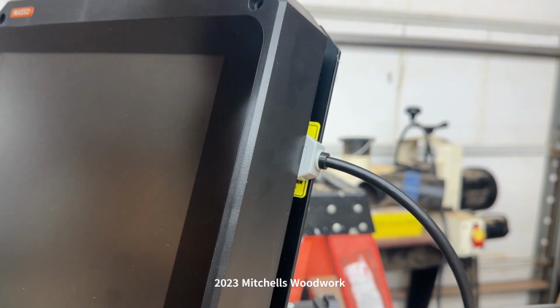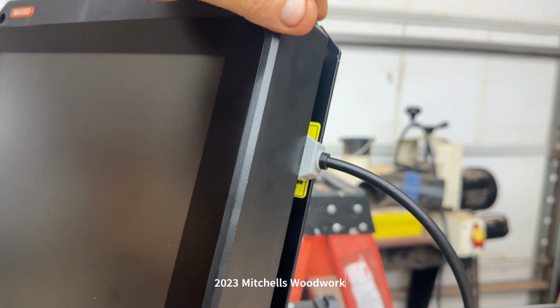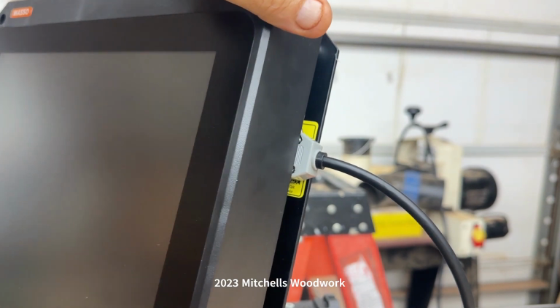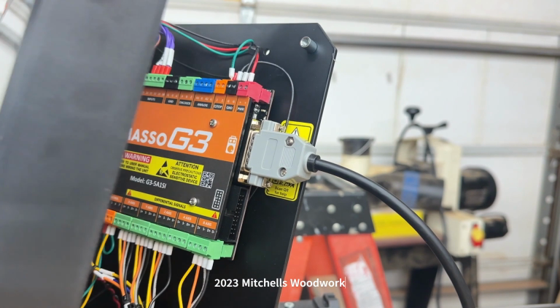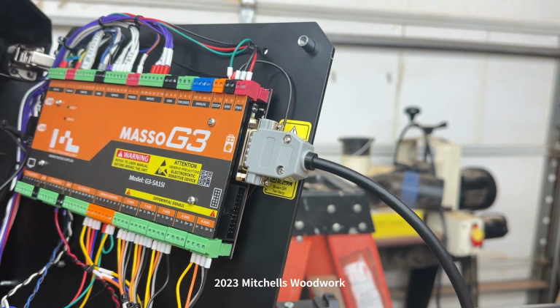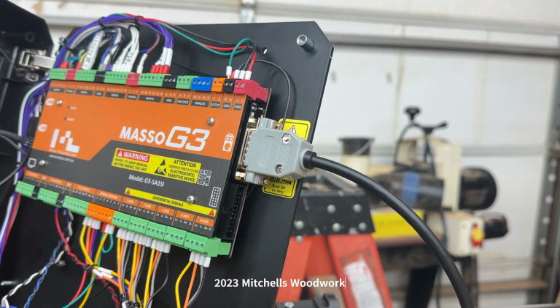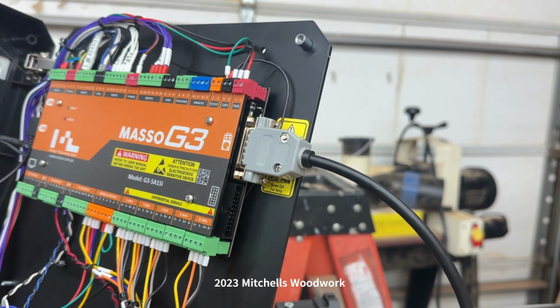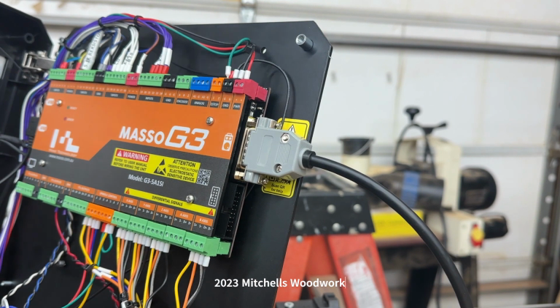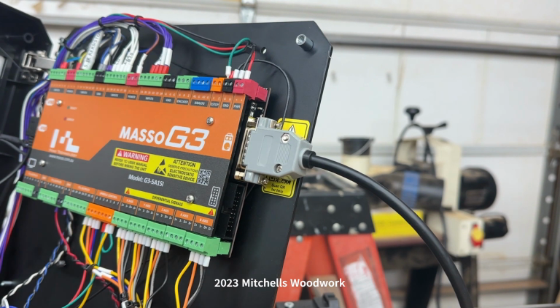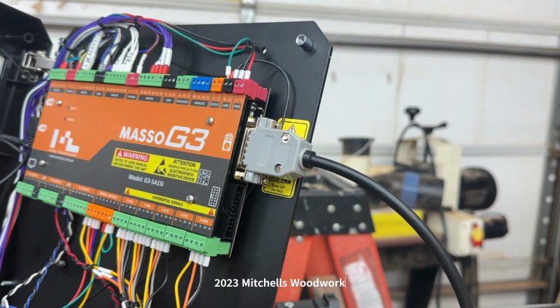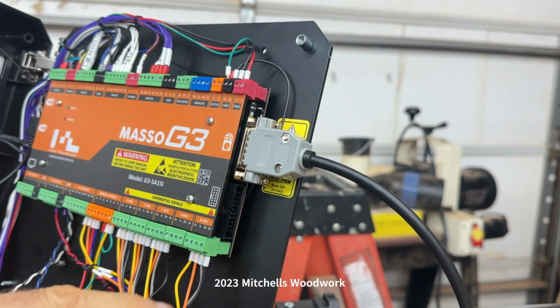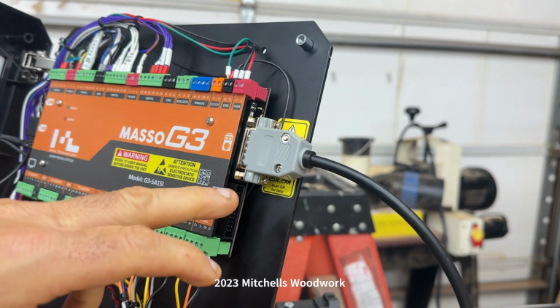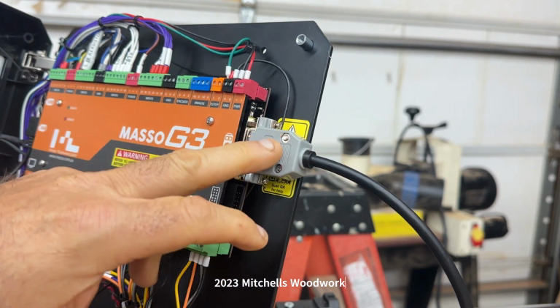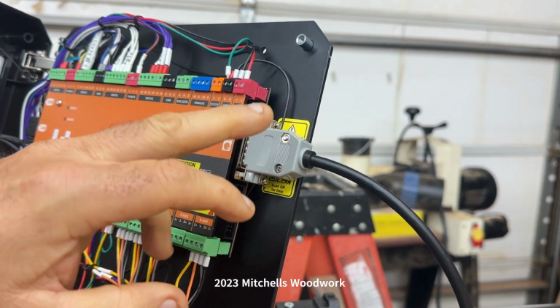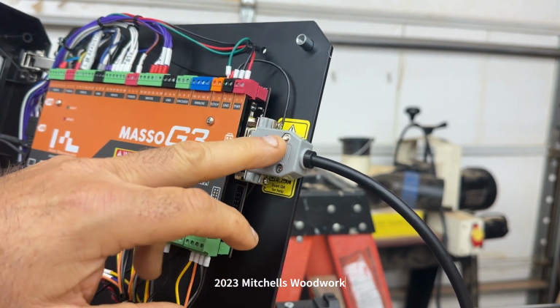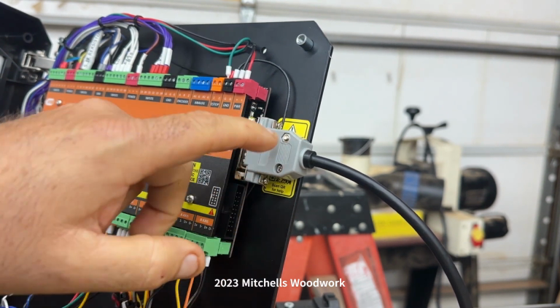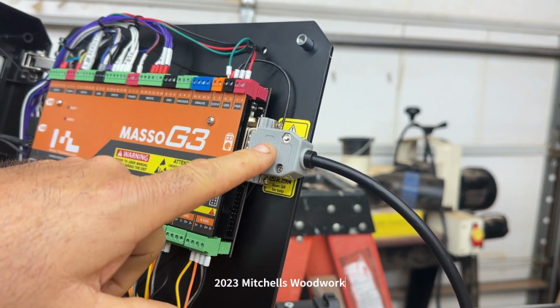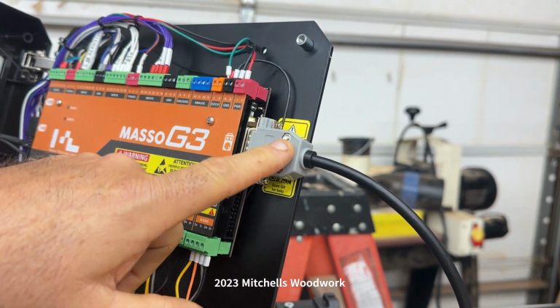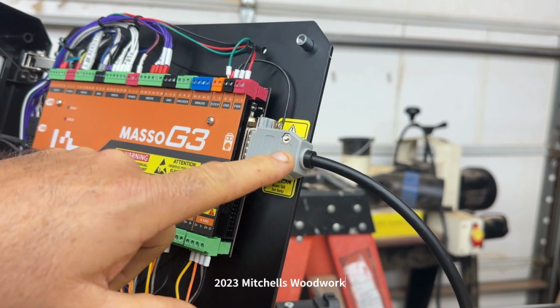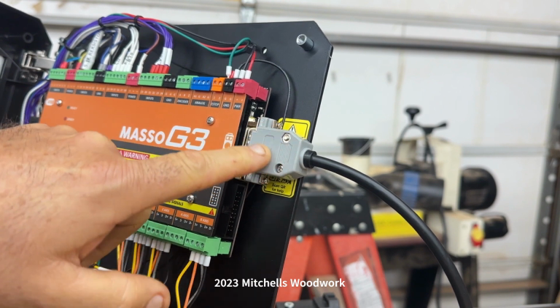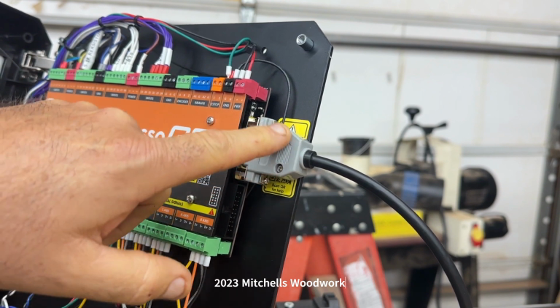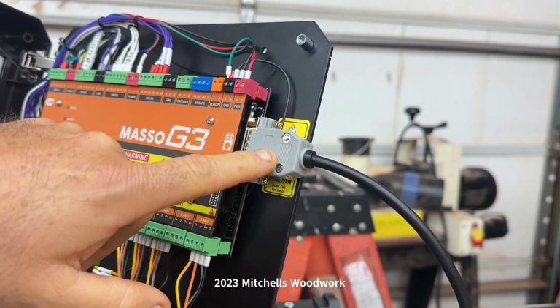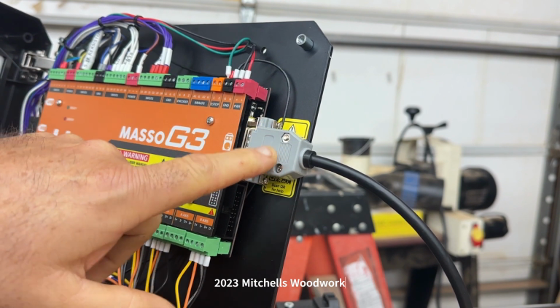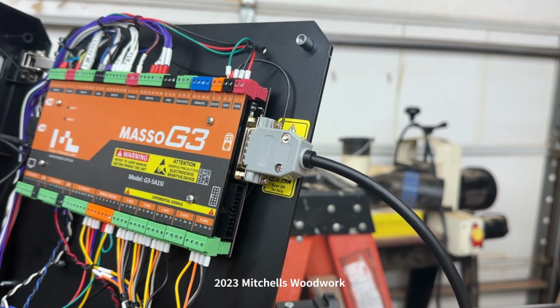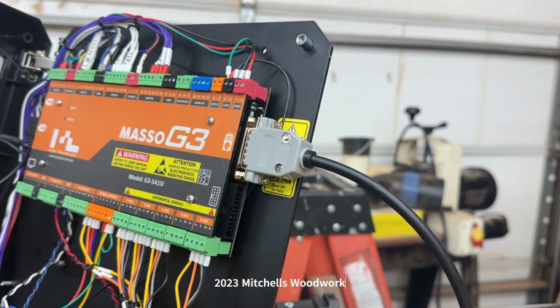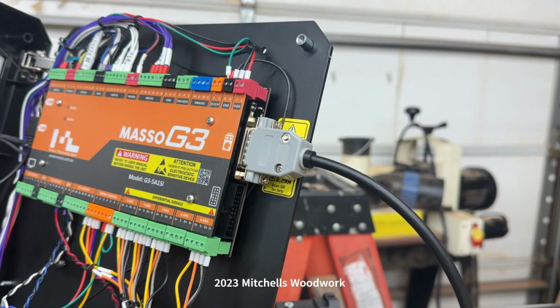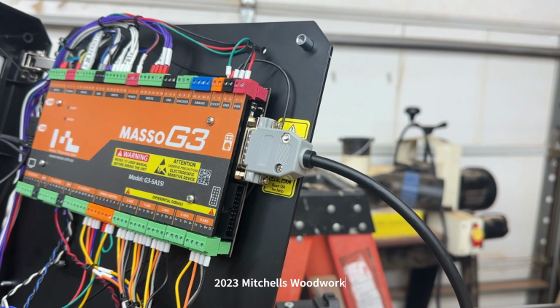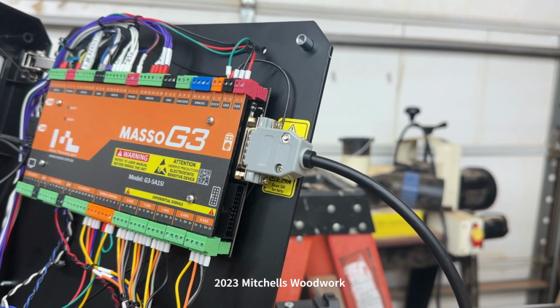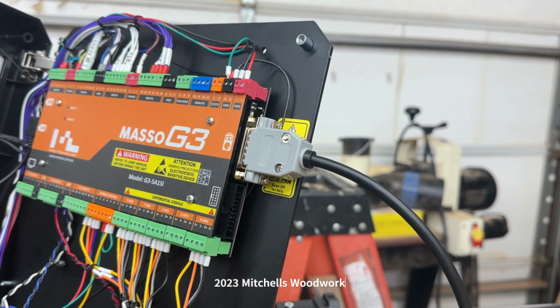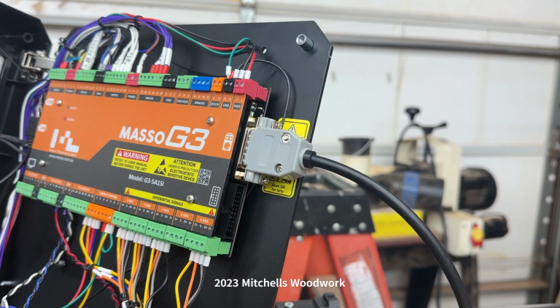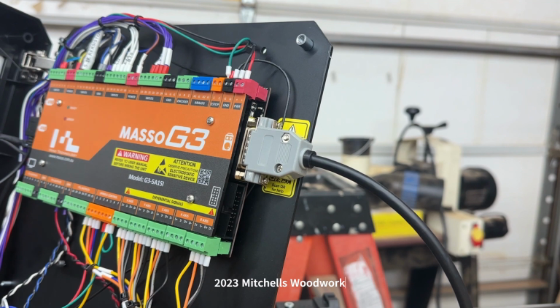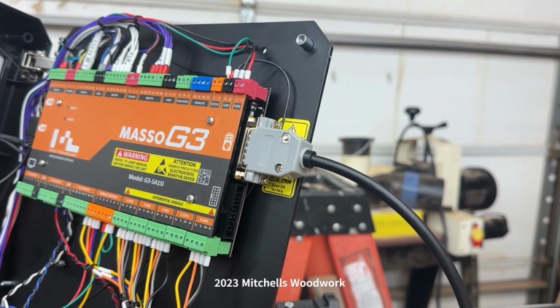I would have thought they would have figured a way to rectify that problem, but they haven't. They only recommend that you take the plastic part off and put it in that way. So that's what we're going to do today.